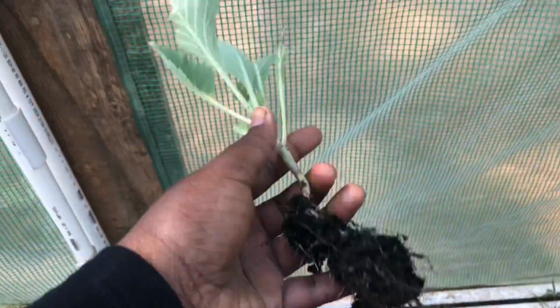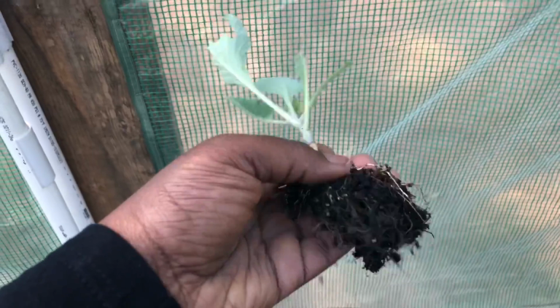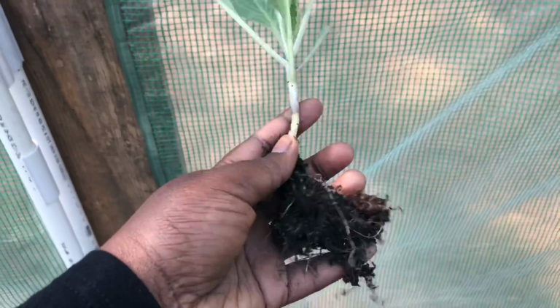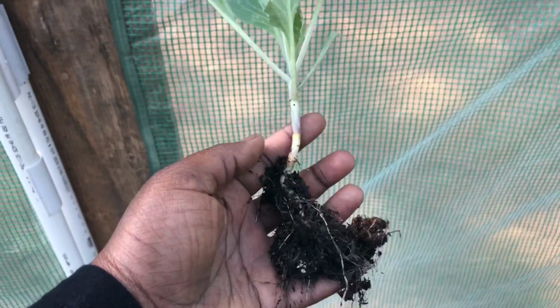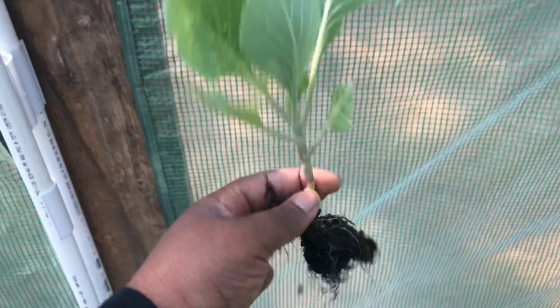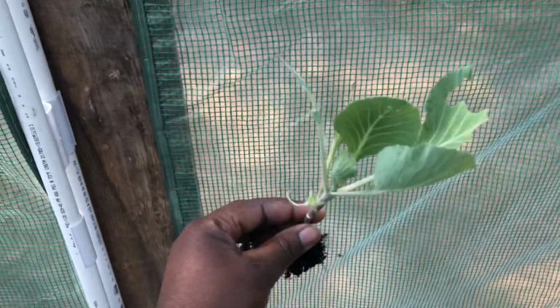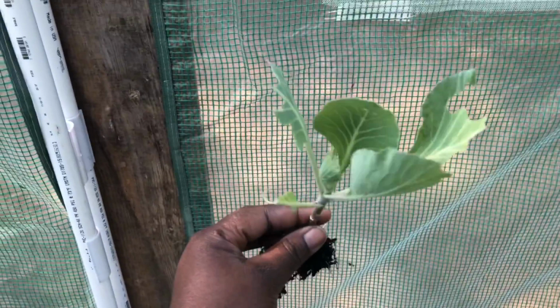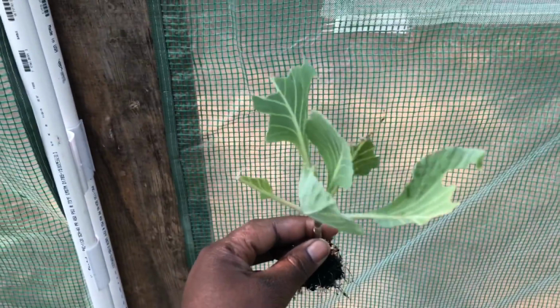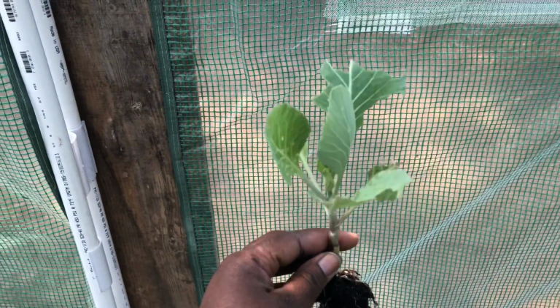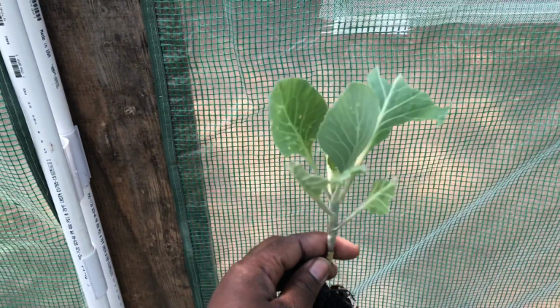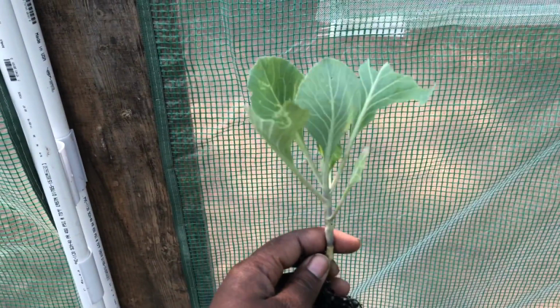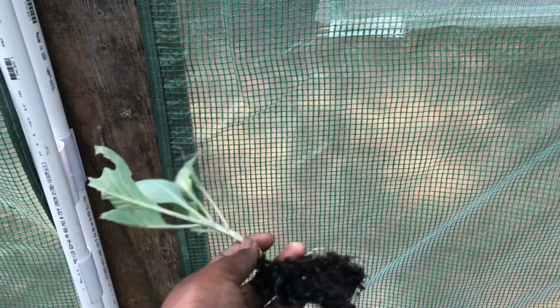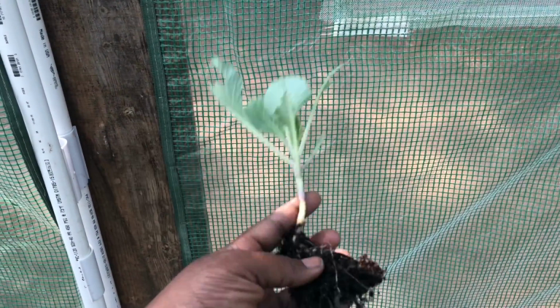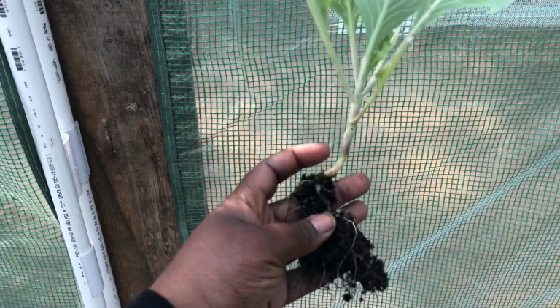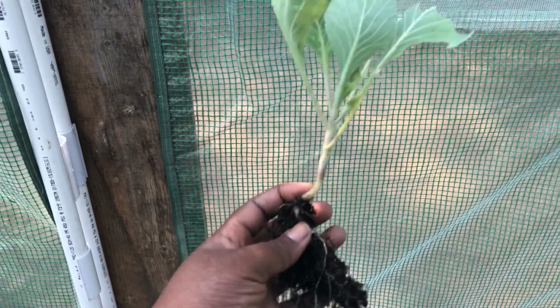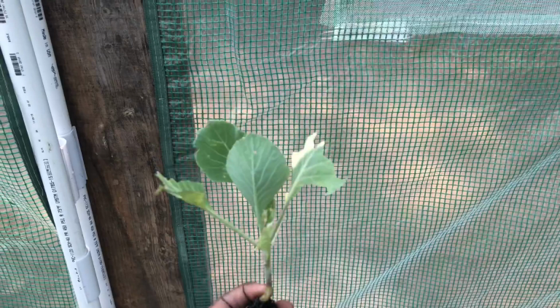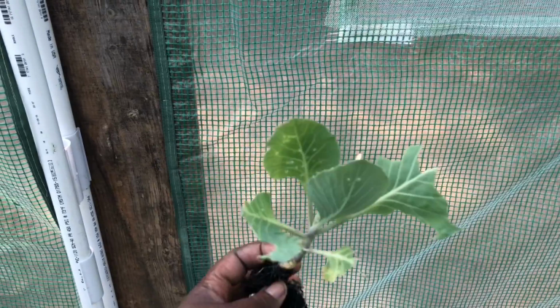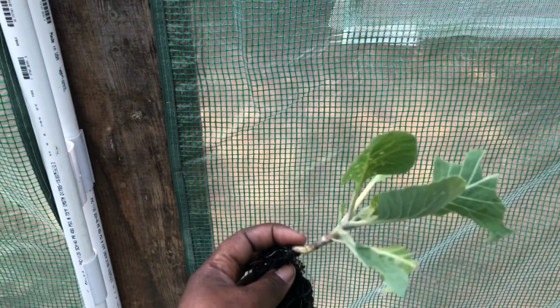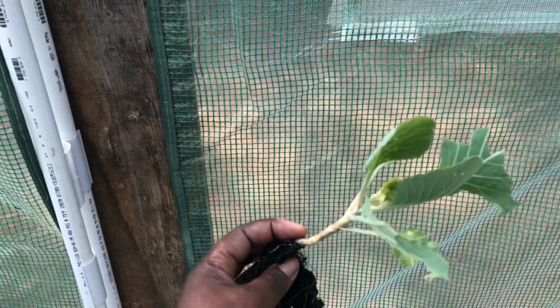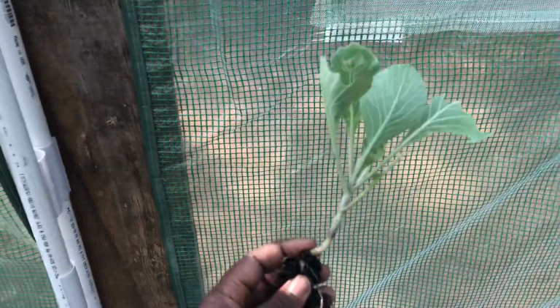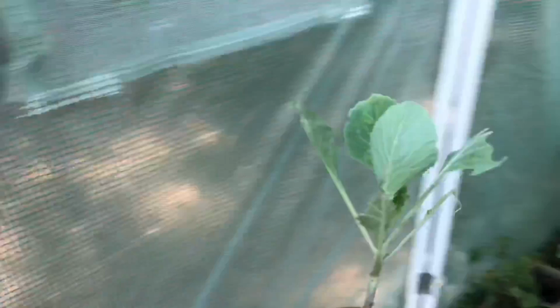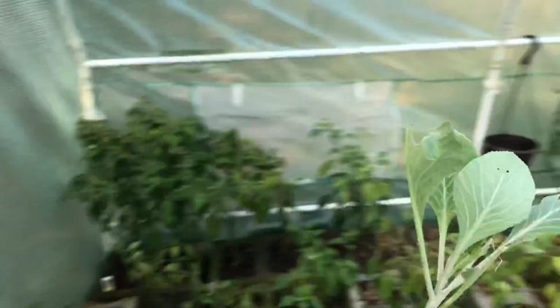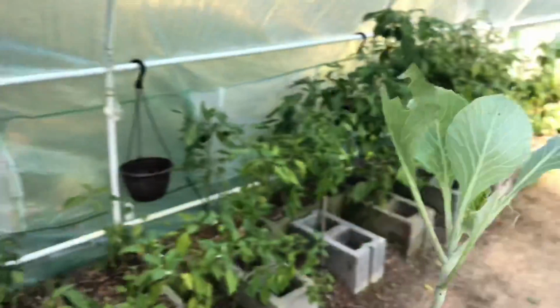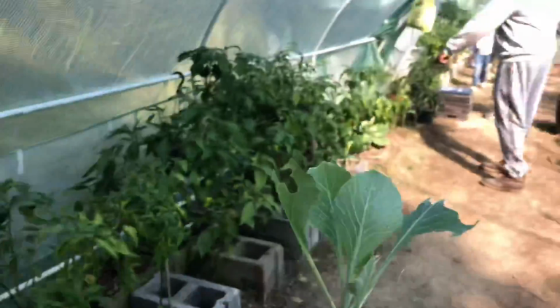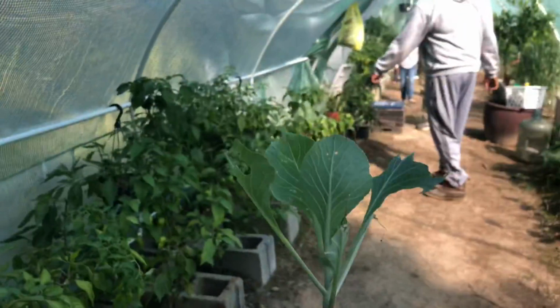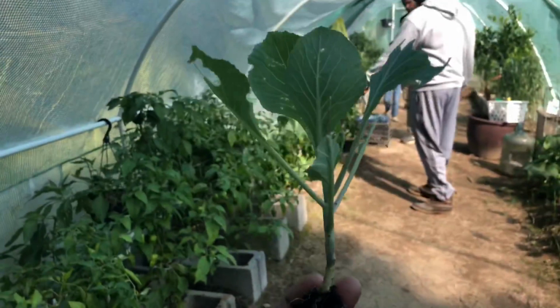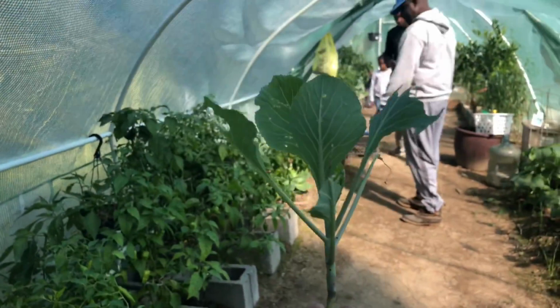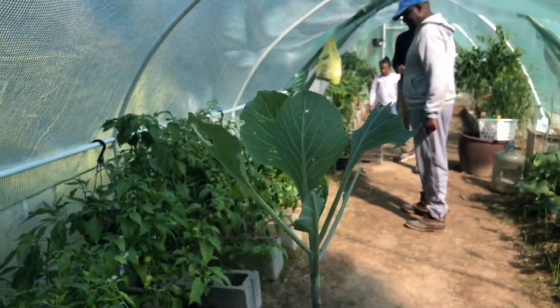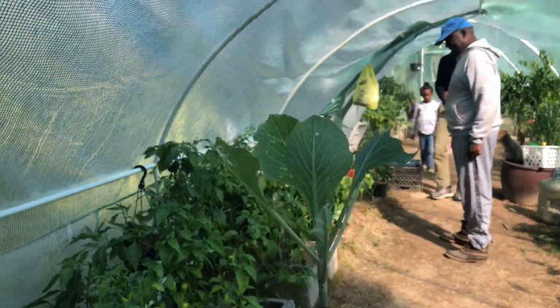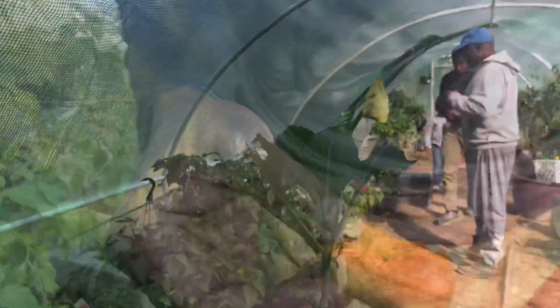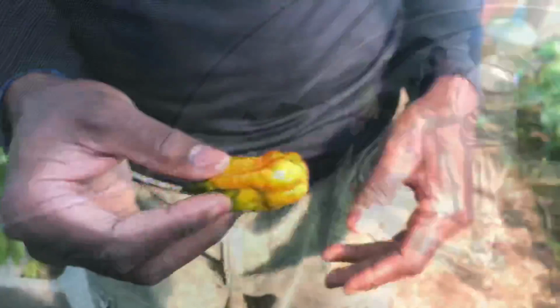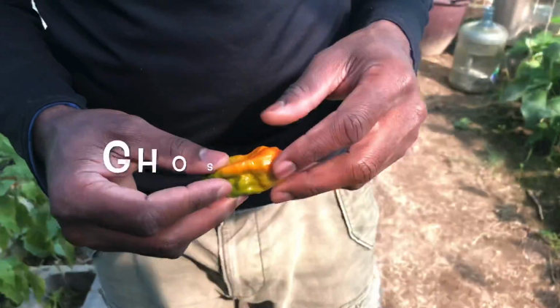They didn't do too well in the raised beds because there was not enough sun. So we decided just to bring the plants to my parents' house and see how they do in the greenhouse and even outside on the raised beds.